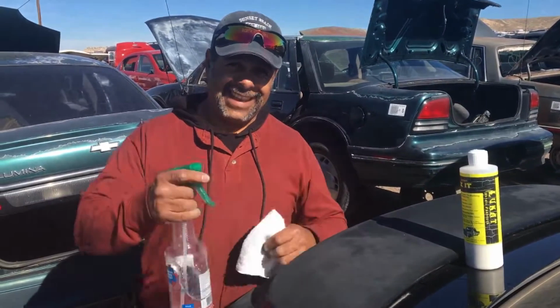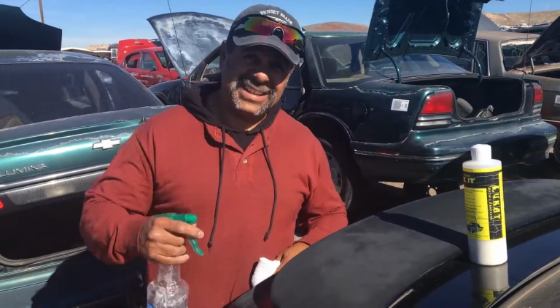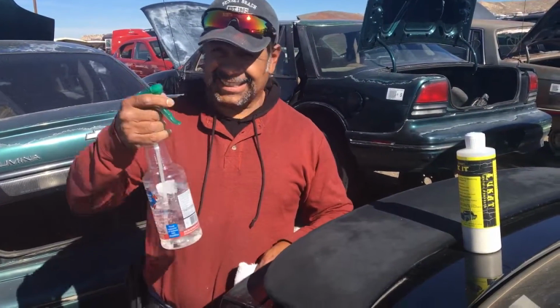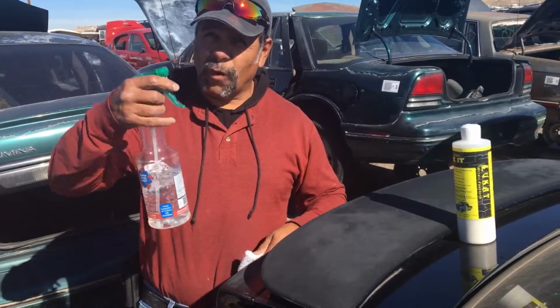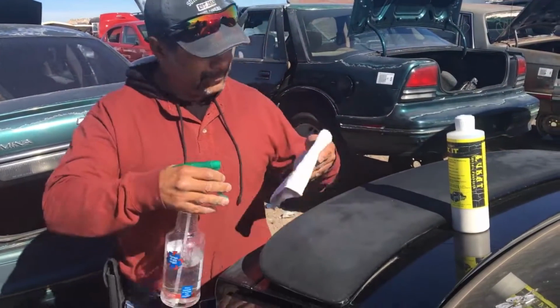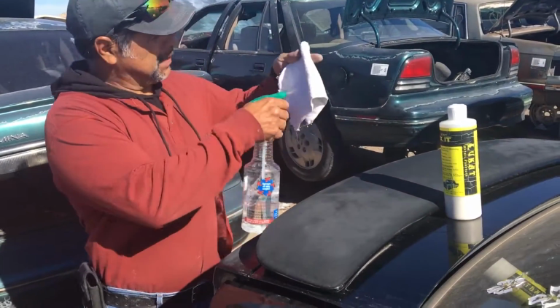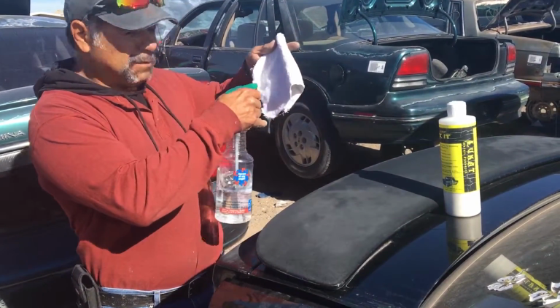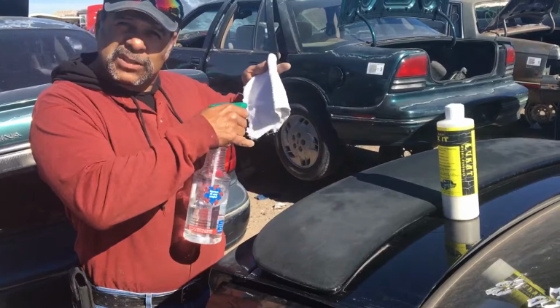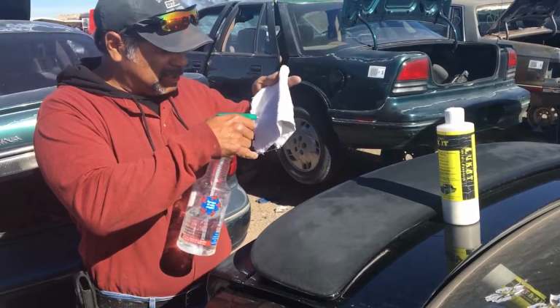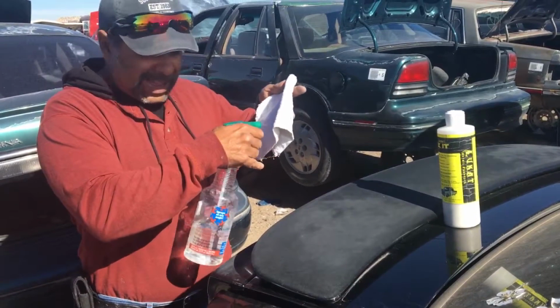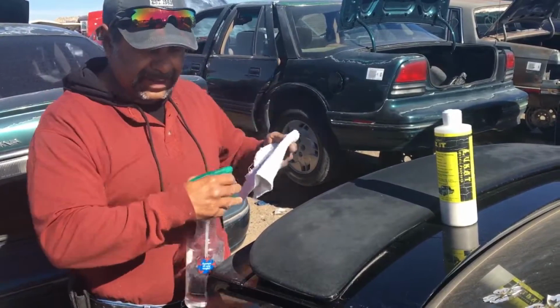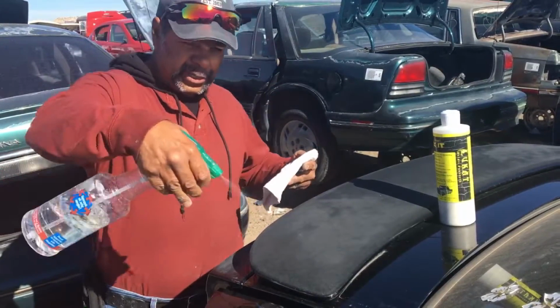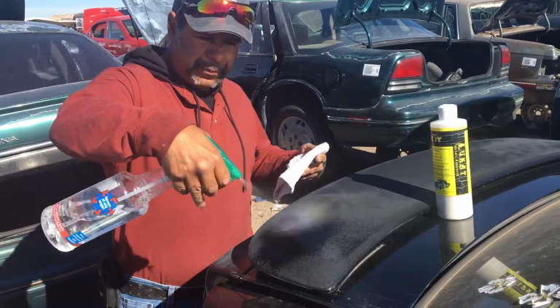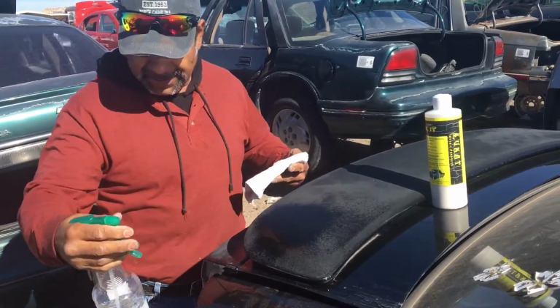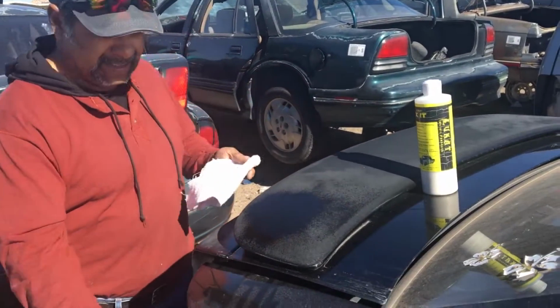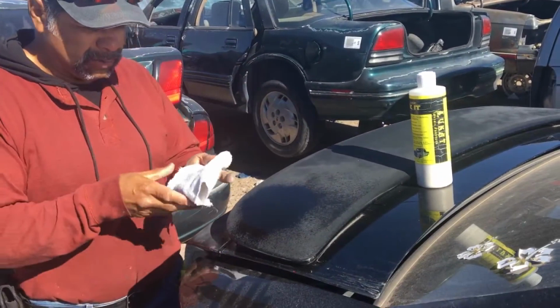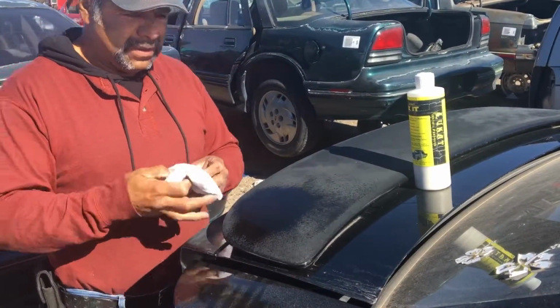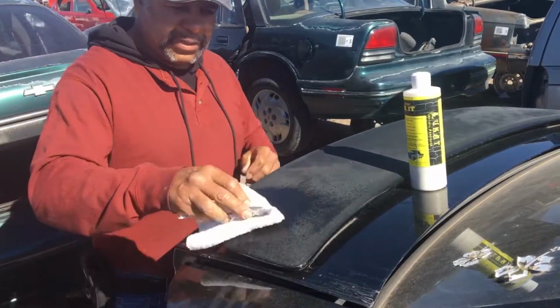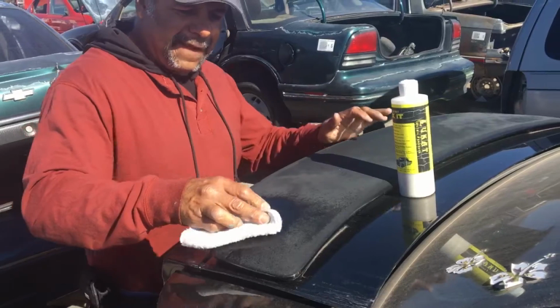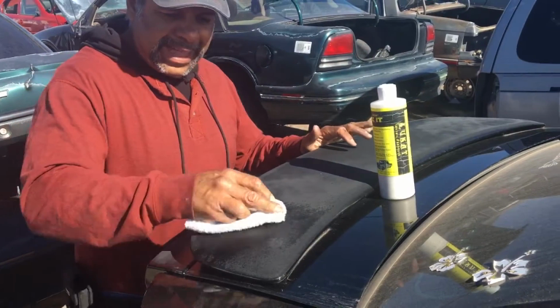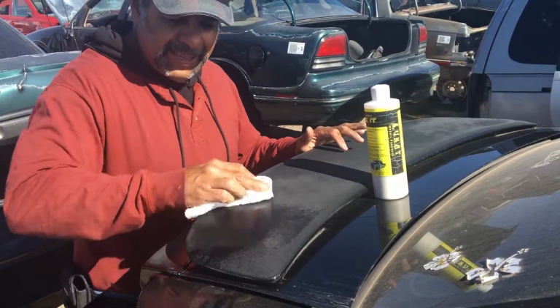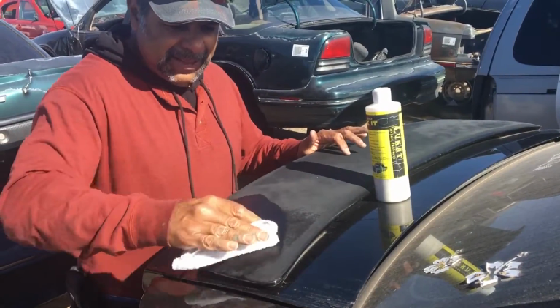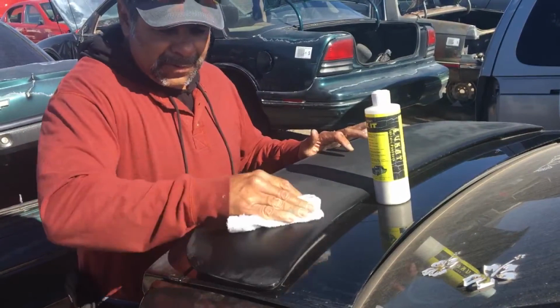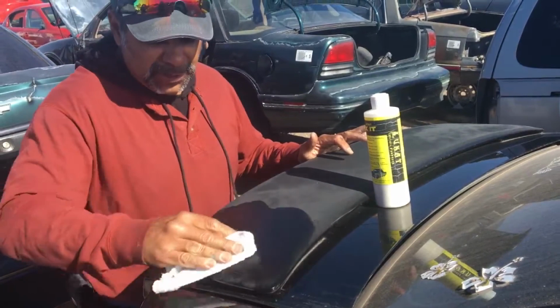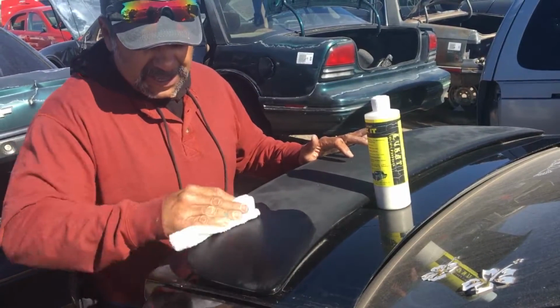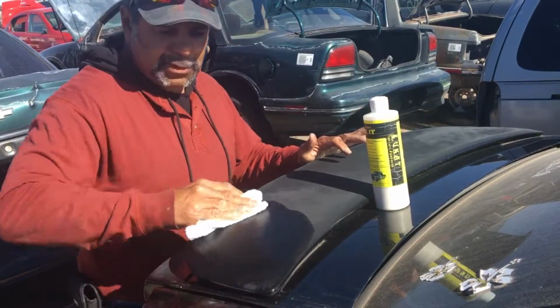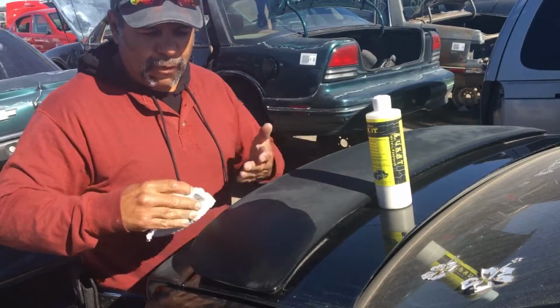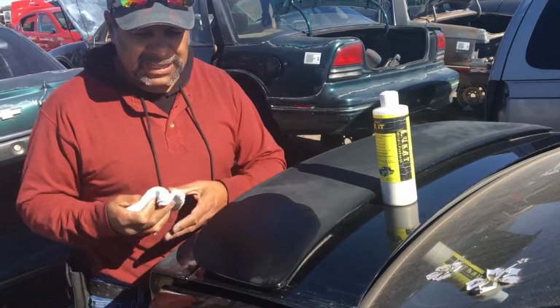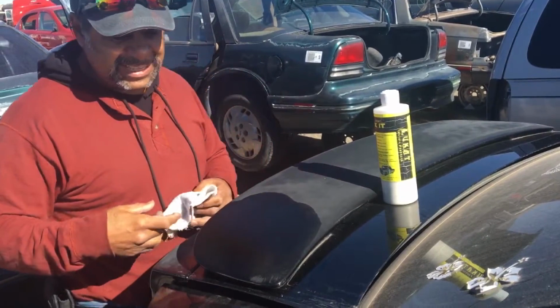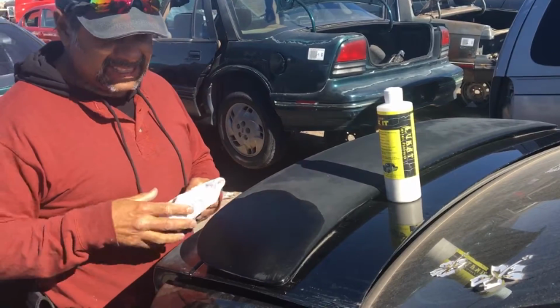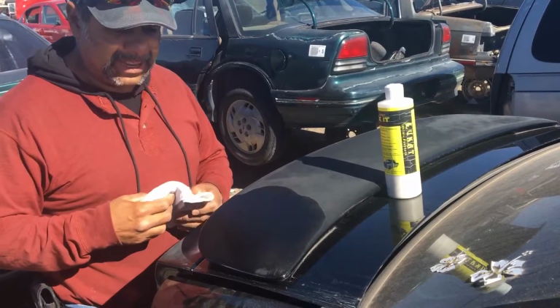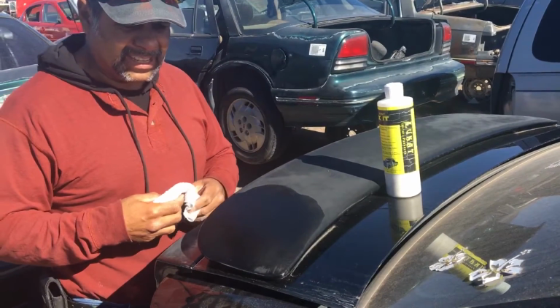Hey guys, check this out — this is water. Let's spray this water onto this towel. It's one of those fiberglass spoilers. I'm just putting the water on so you guys can see that this thing is really oxidized.